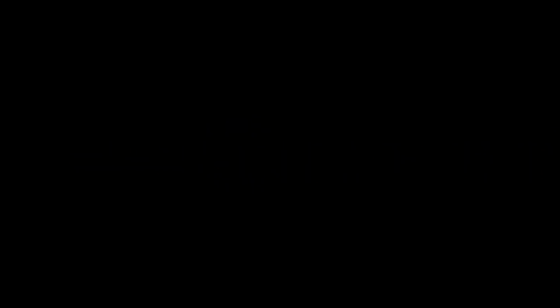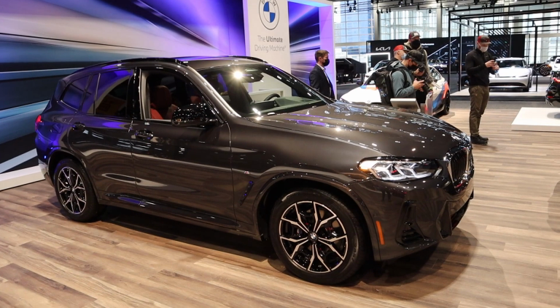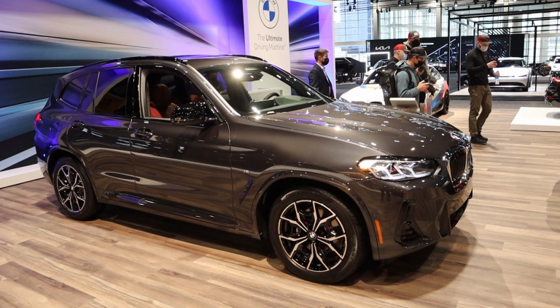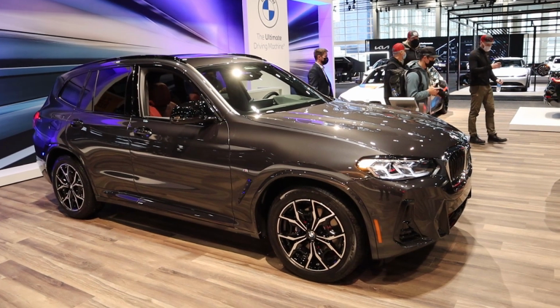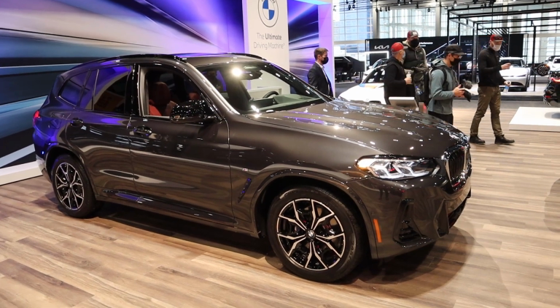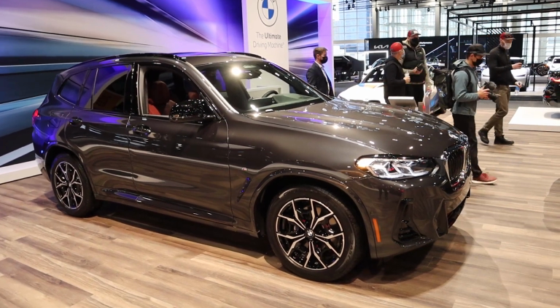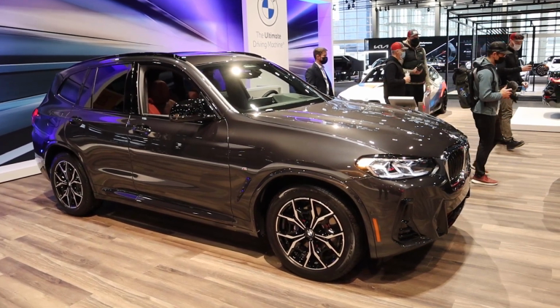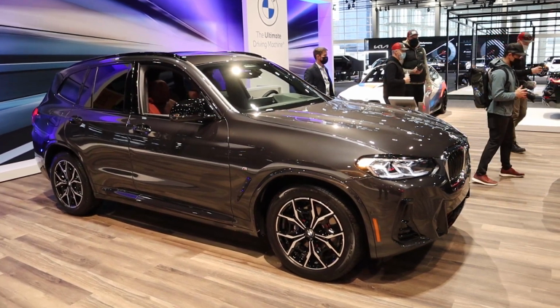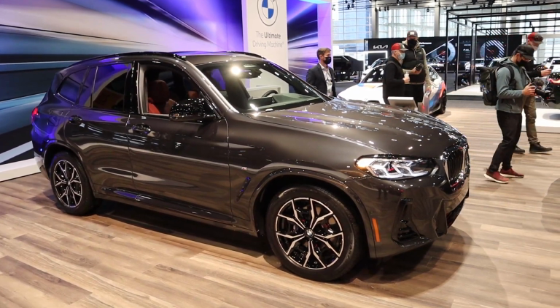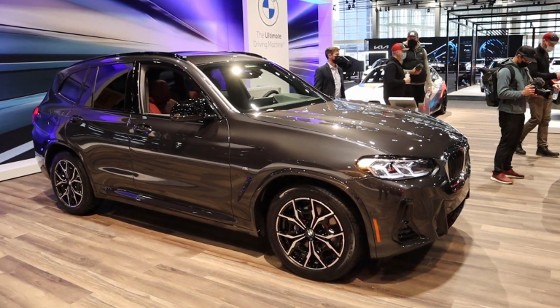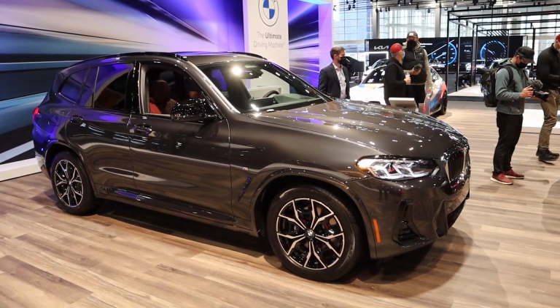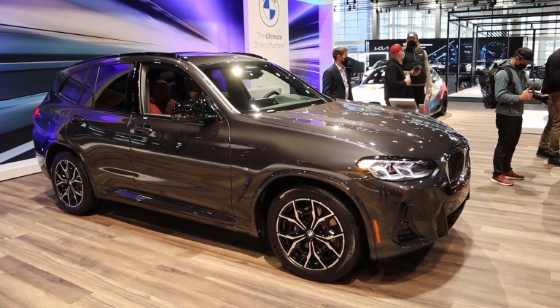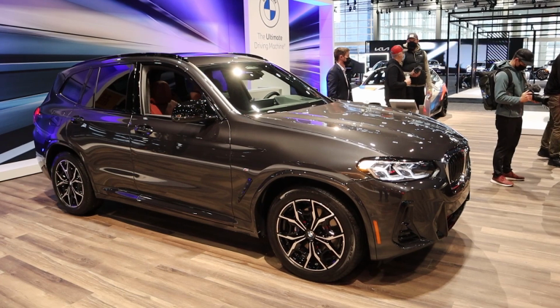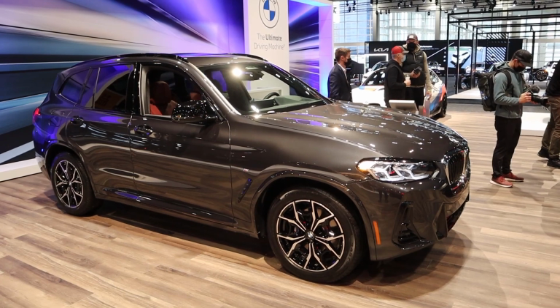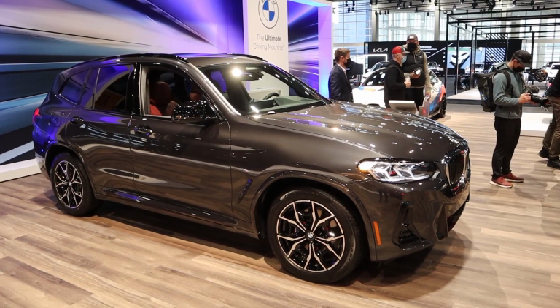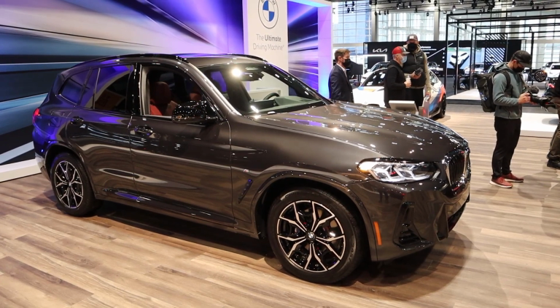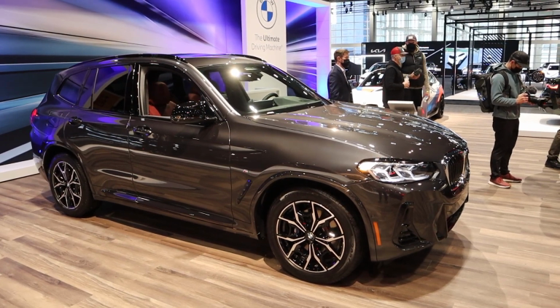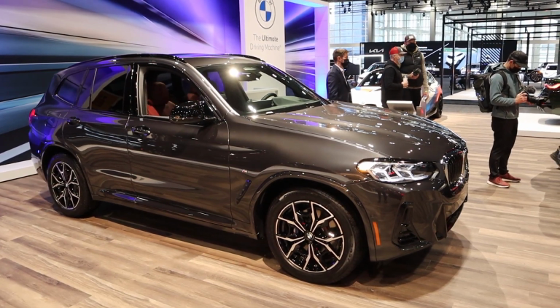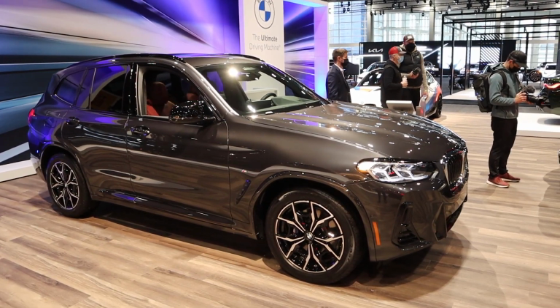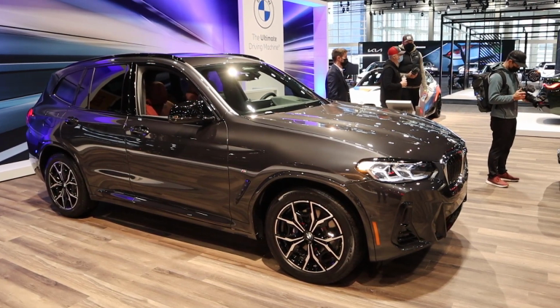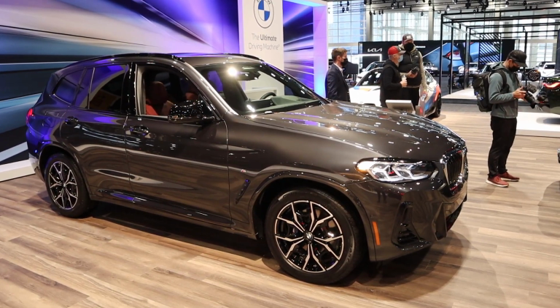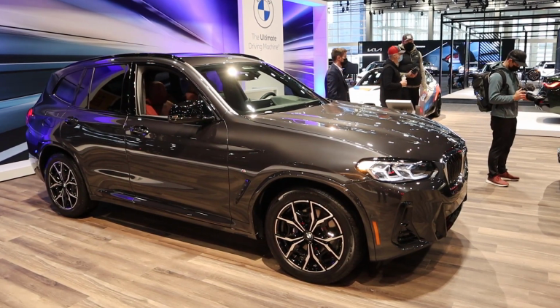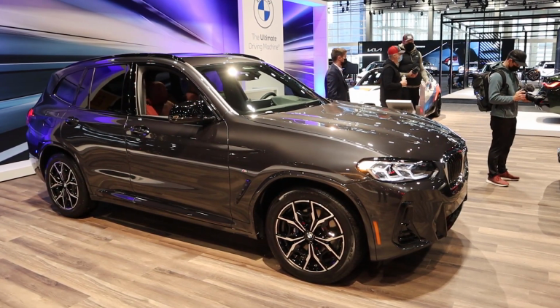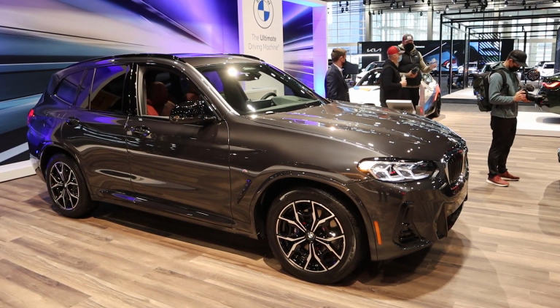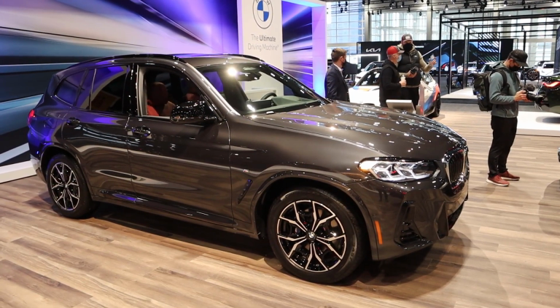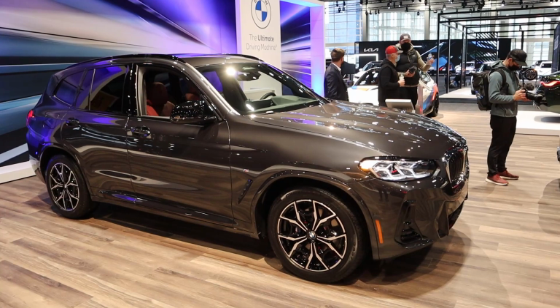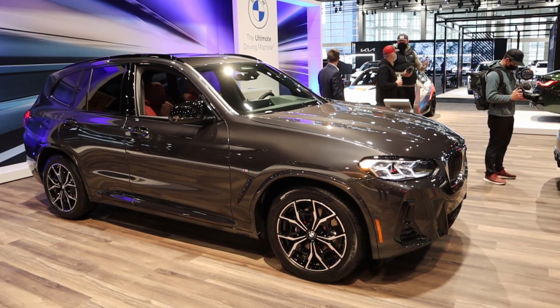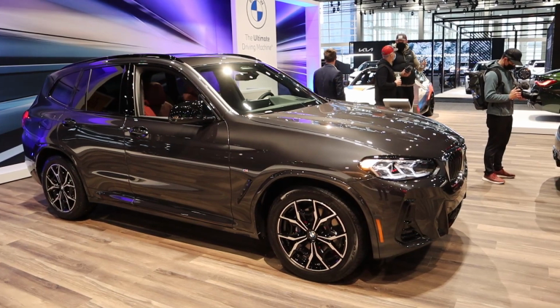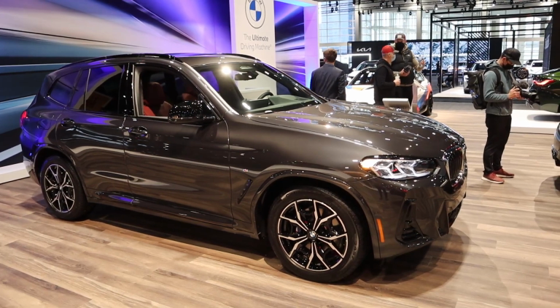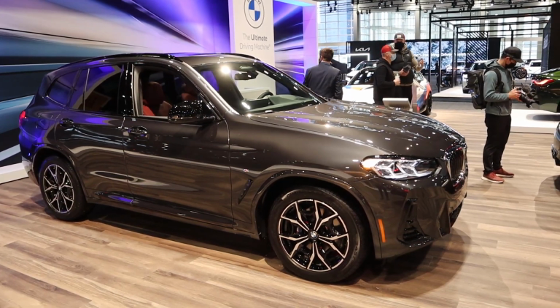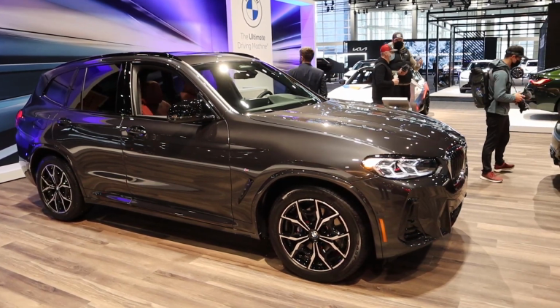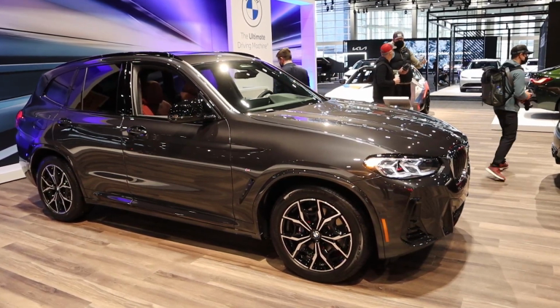Let's go over the X3 M40i. First off, under the hood we have a turbocharged 3-liter inline-six paired with an 8-speed automatic transmission, good for 382 horsepower and 369 pound-feet of torque.